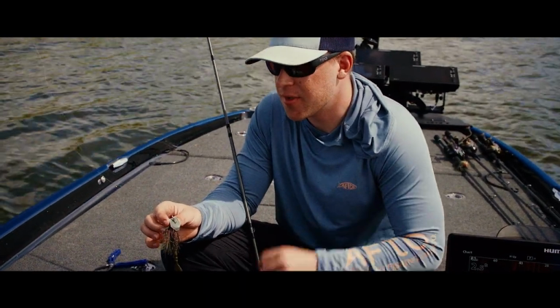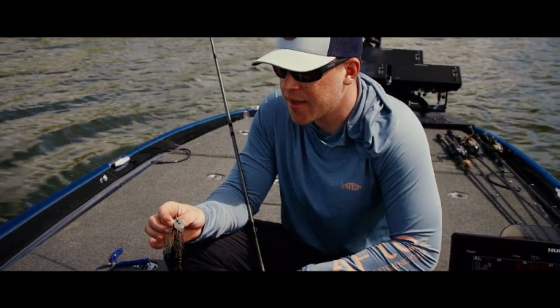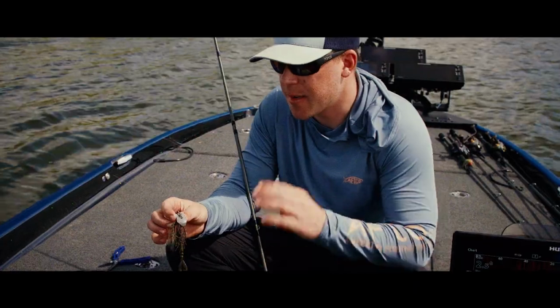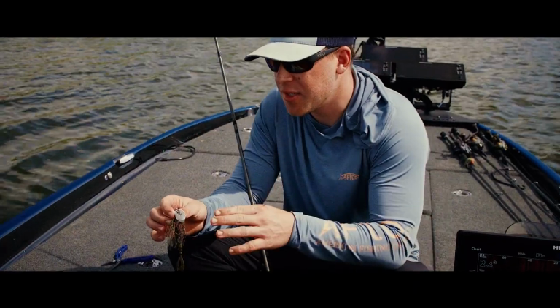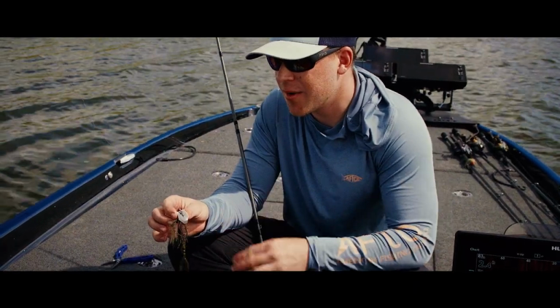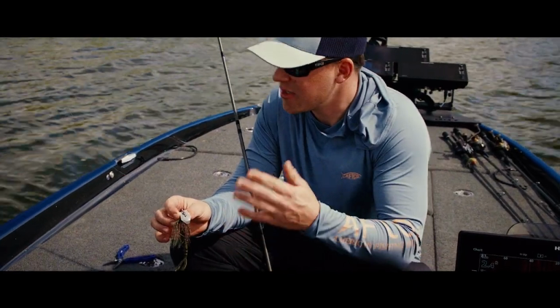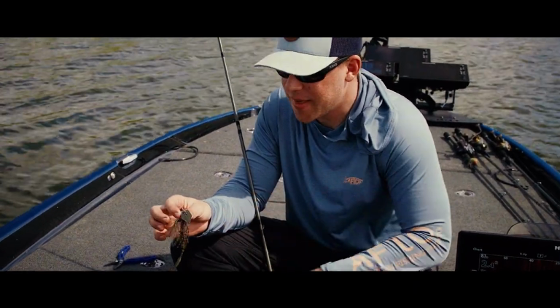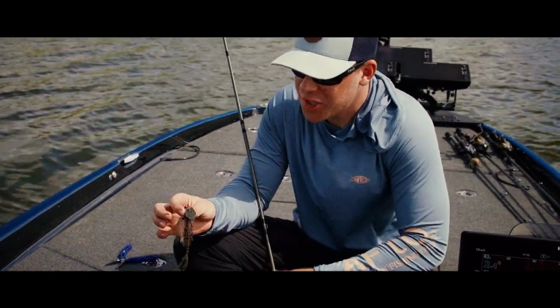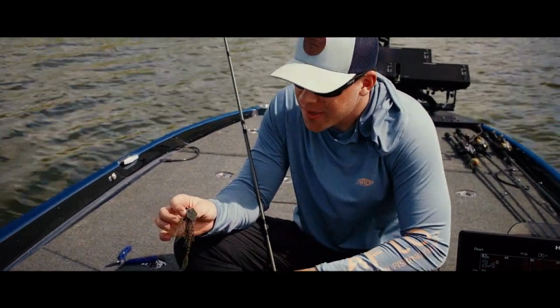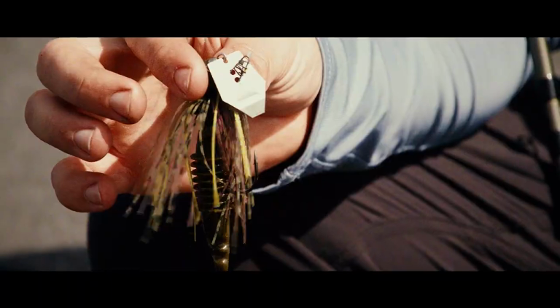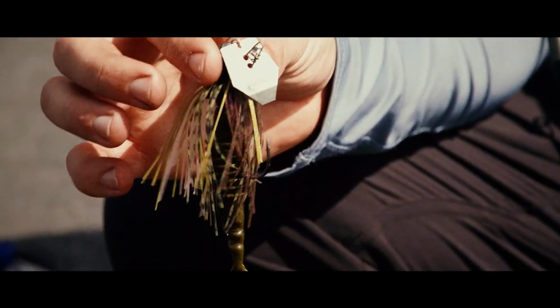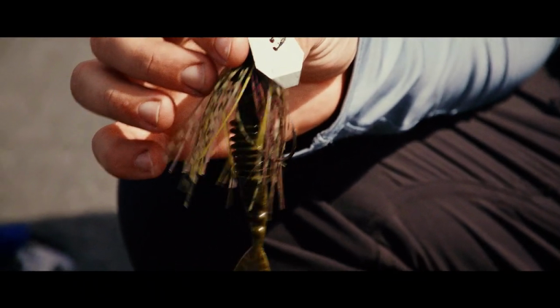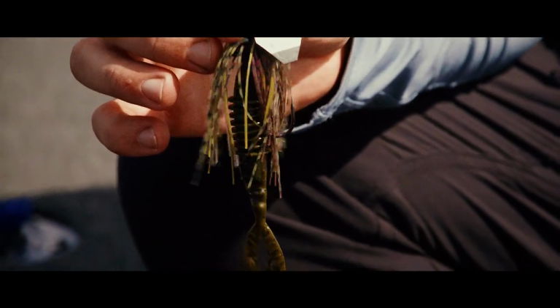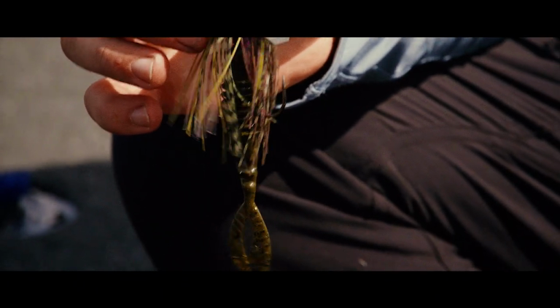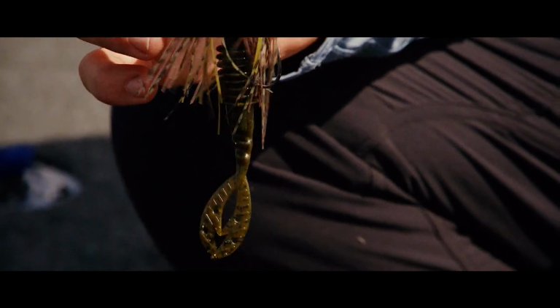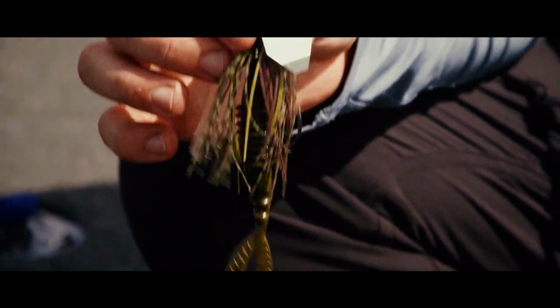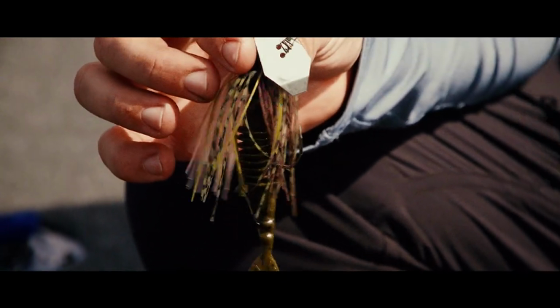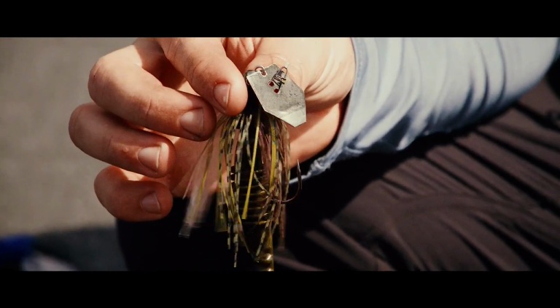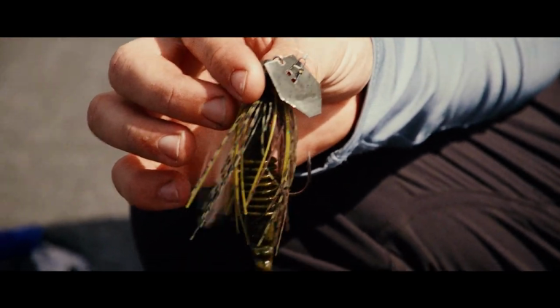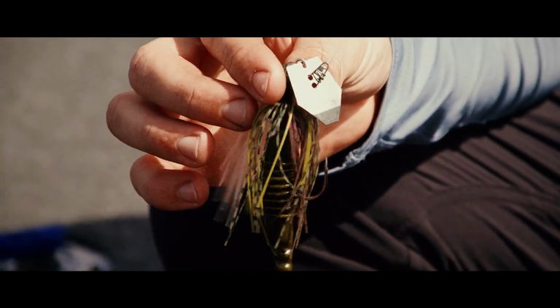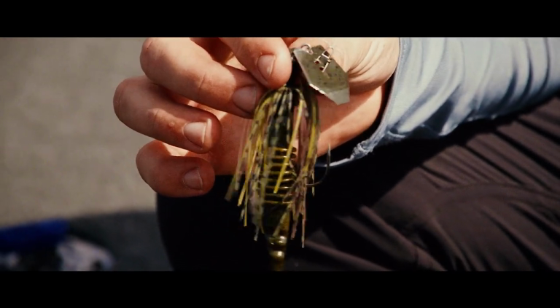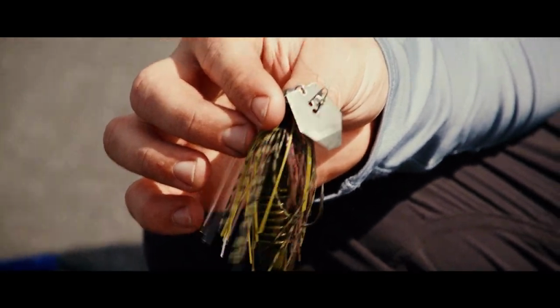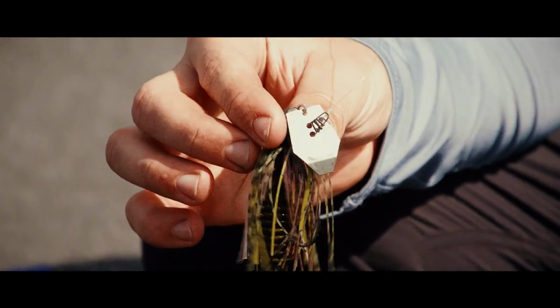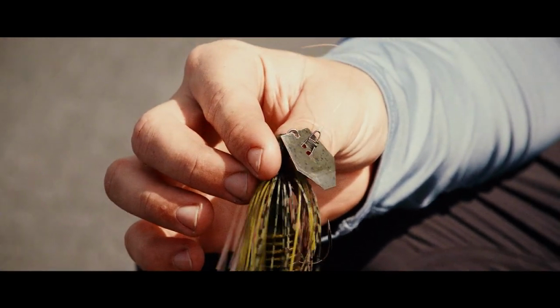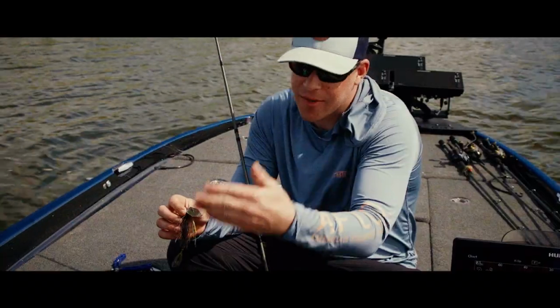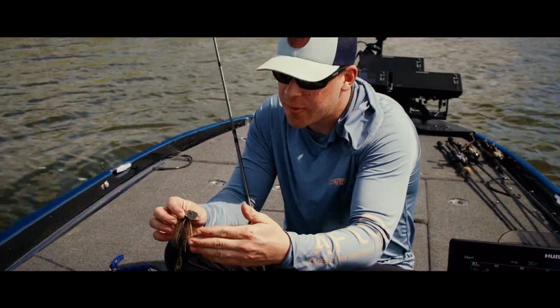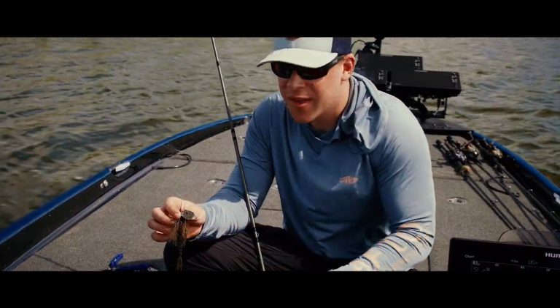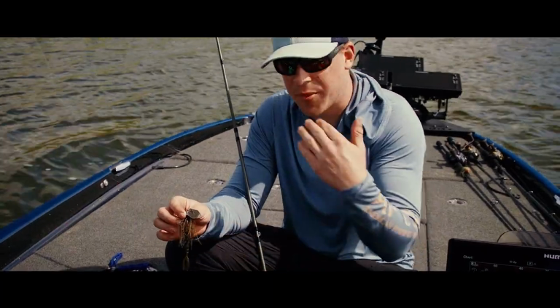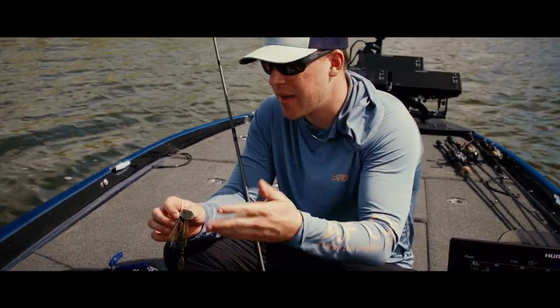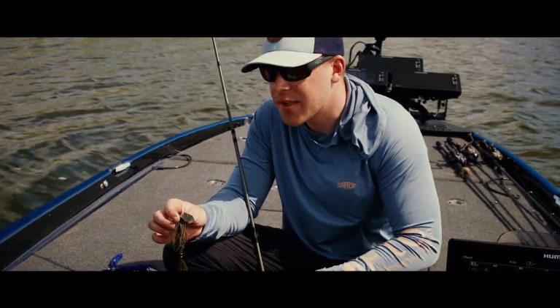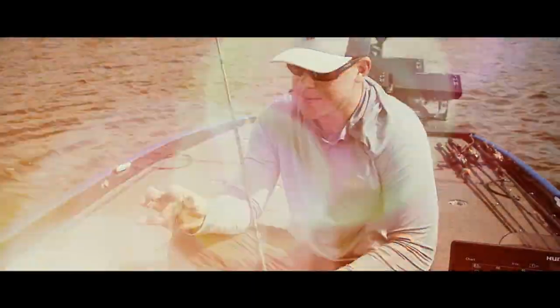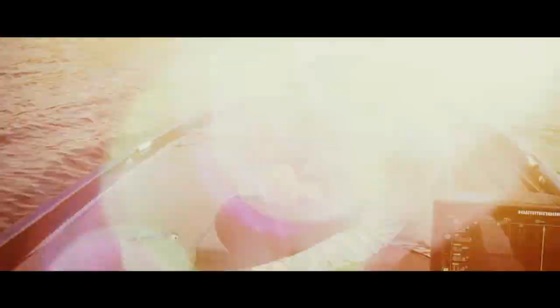If you're fishing for bass, a great lure to try is a bladed jig, or what some people might call a chatterbait. It's really simple and easy to use — literally just throw the bait out there and slowly reel it back to the boat. It creates a lot of action, you're able to cover a lot of water with it, and it produces a lot of strikes.